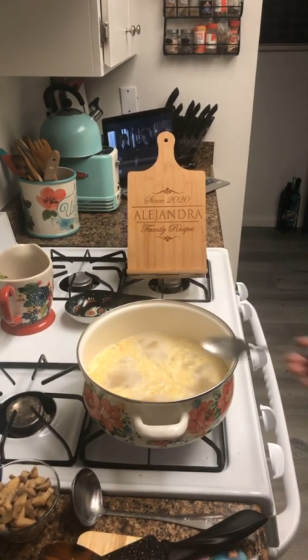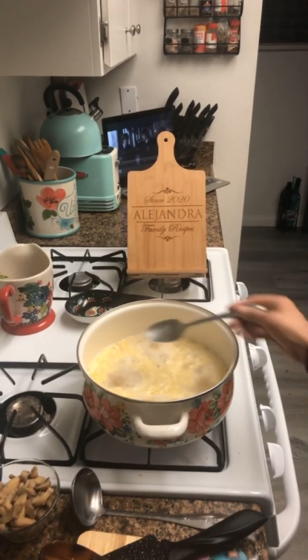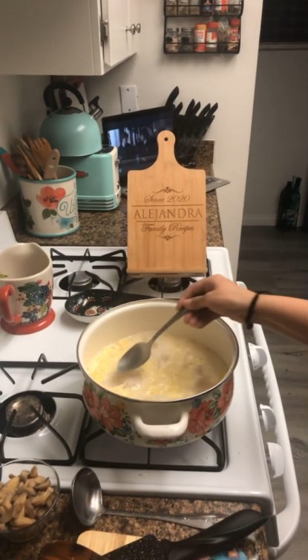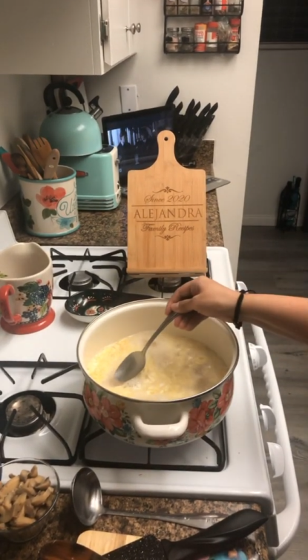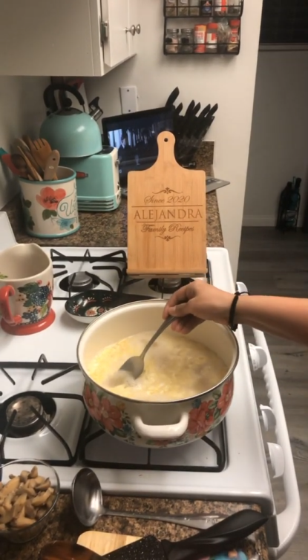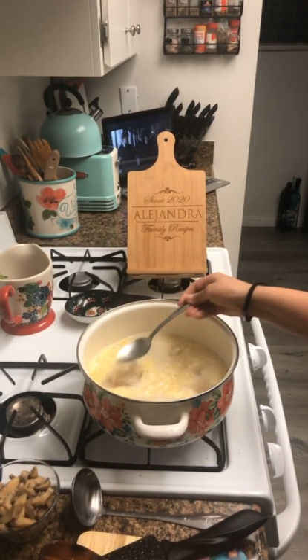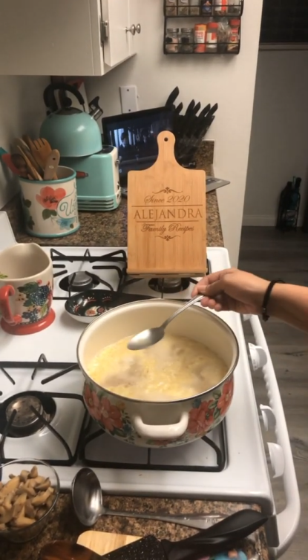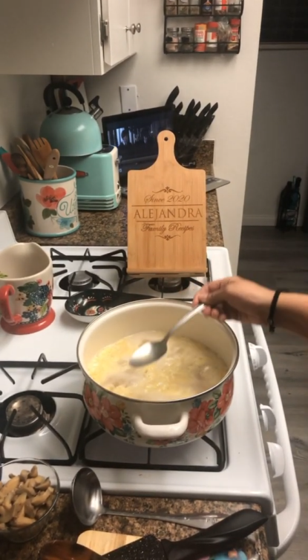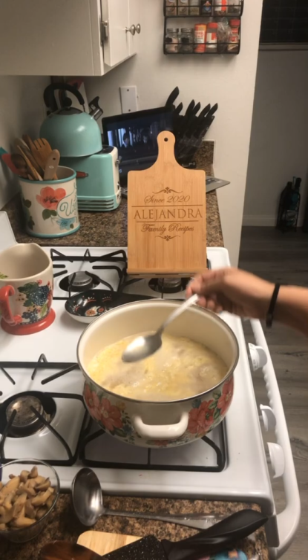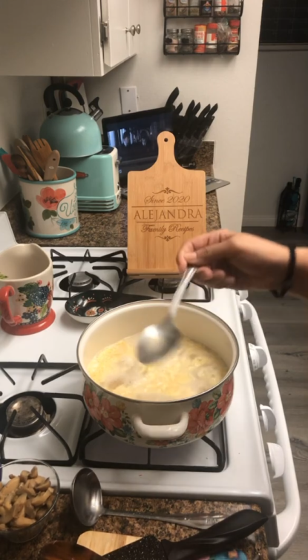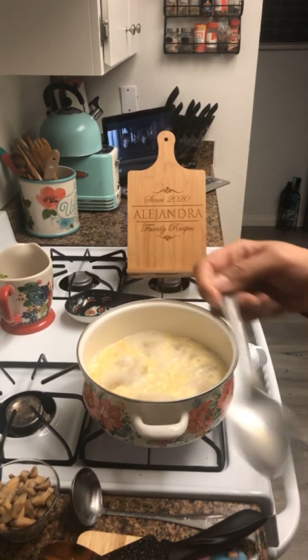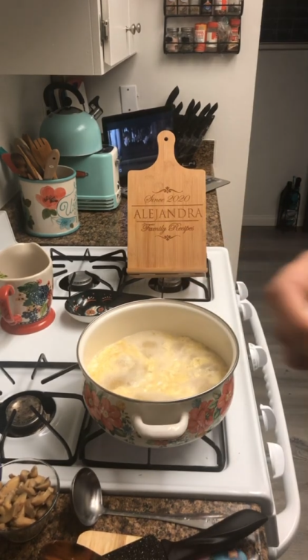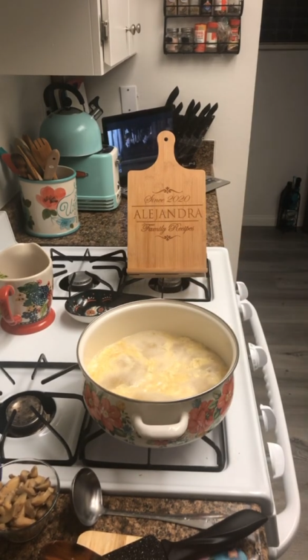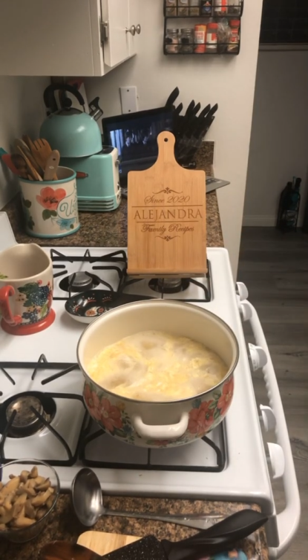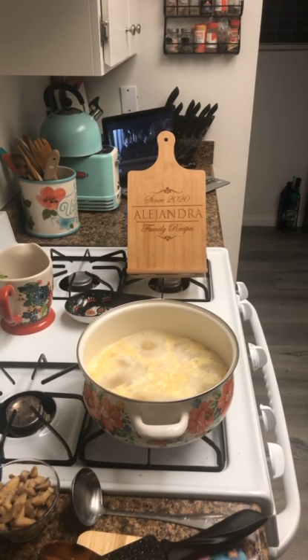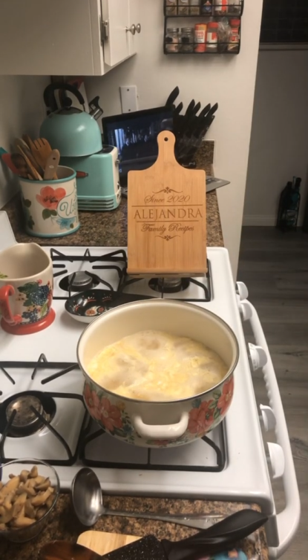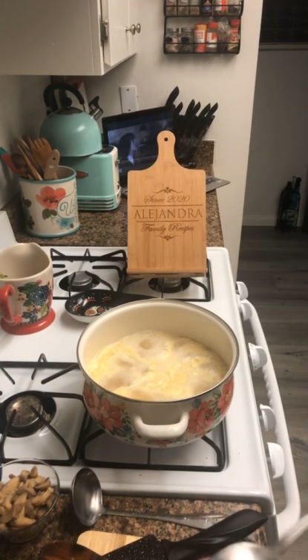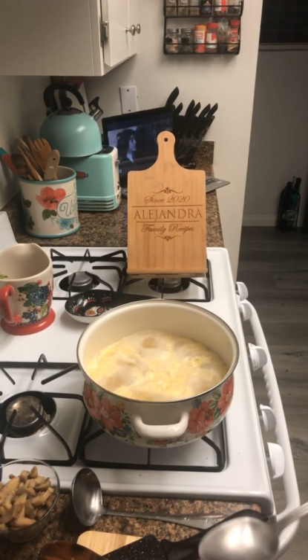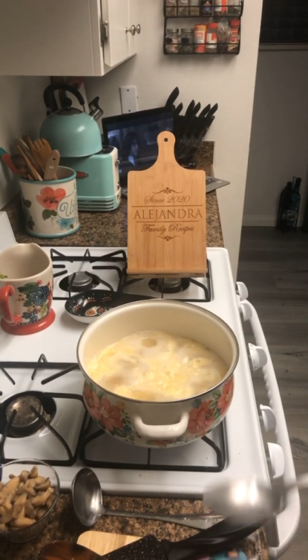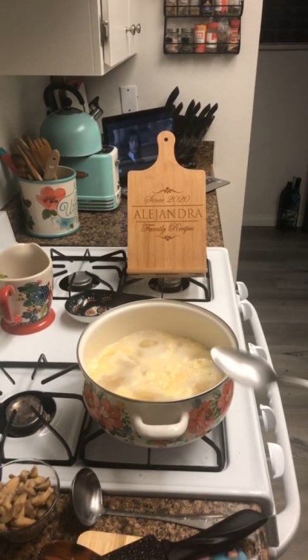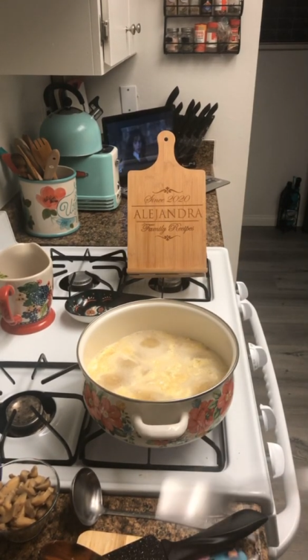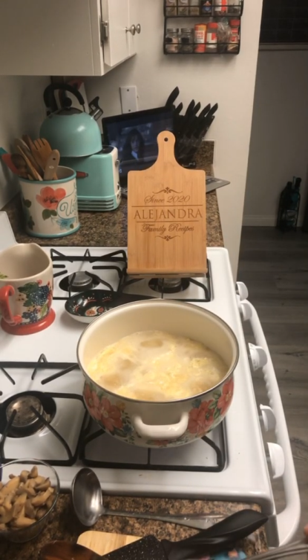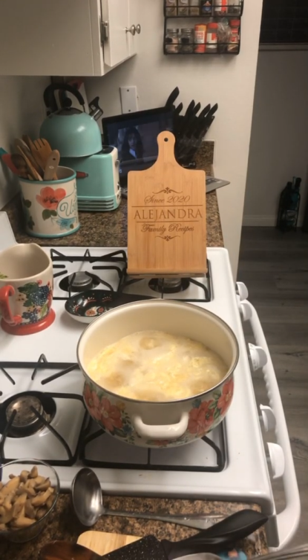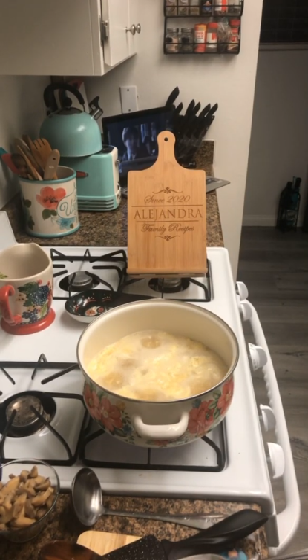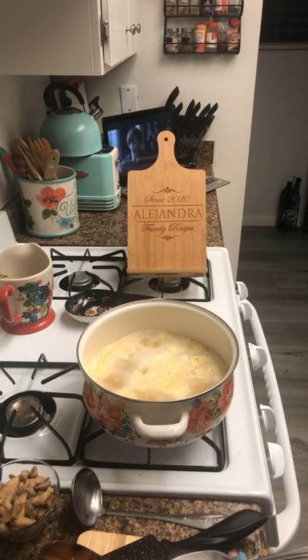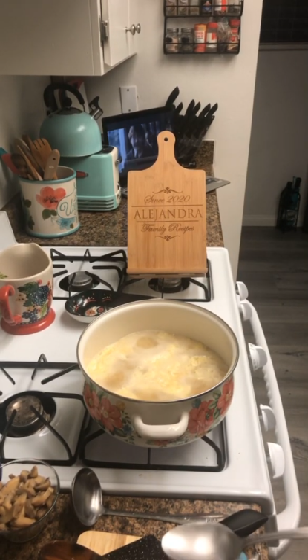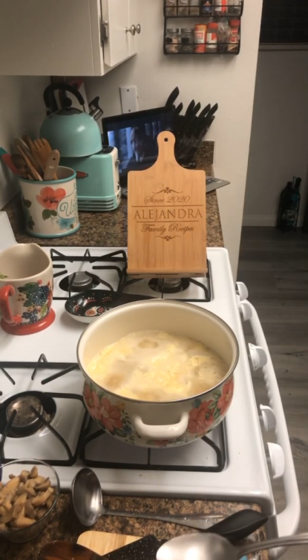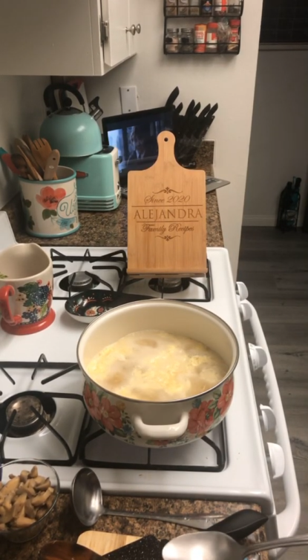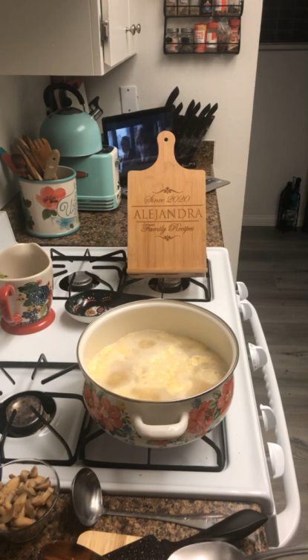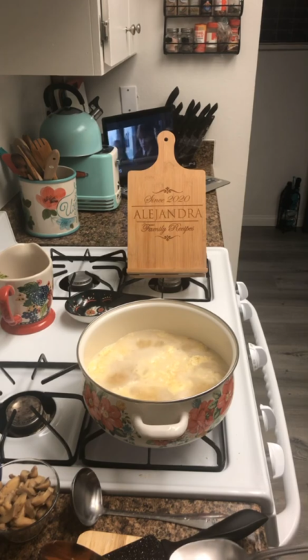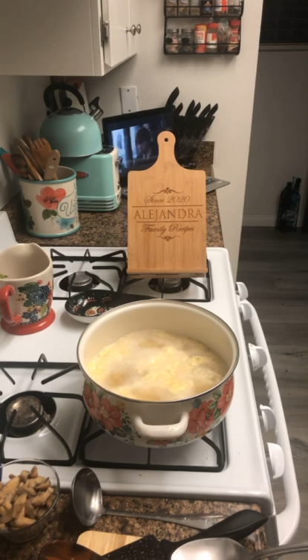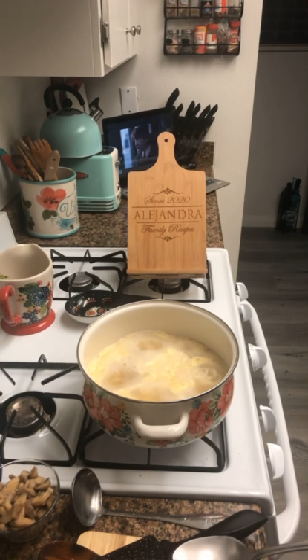It's boiling. Let's taste for salt — be careful, it's hot. It's perfect. I don't need to add anything else.